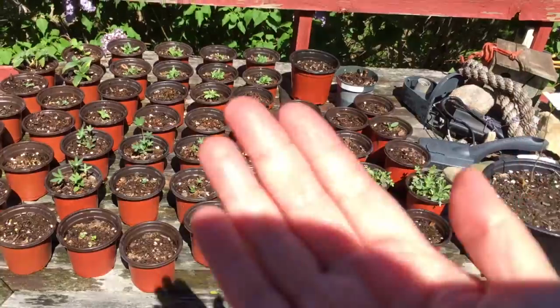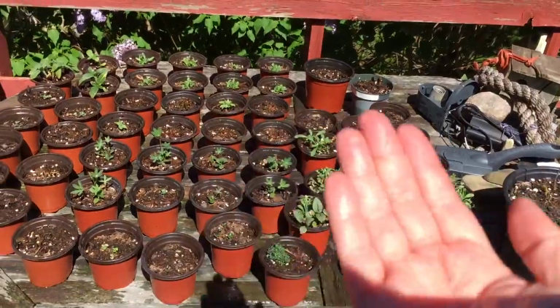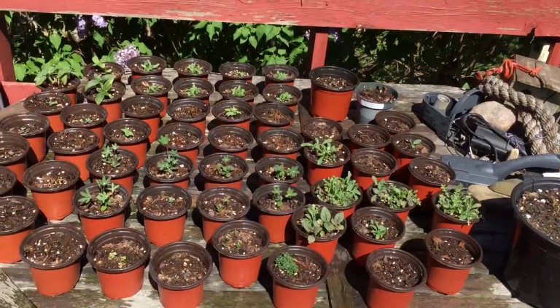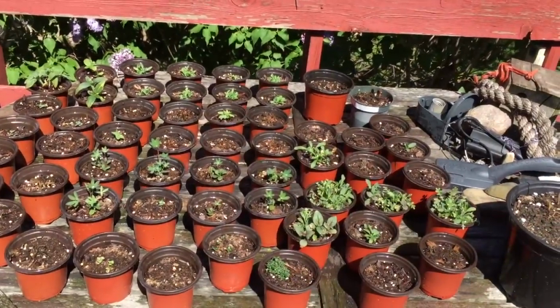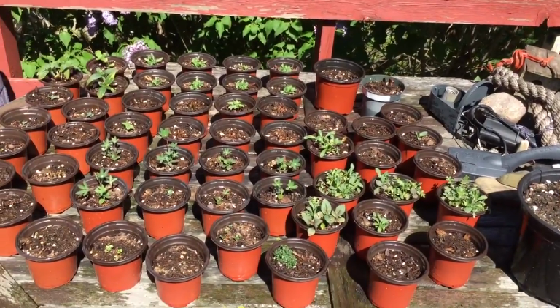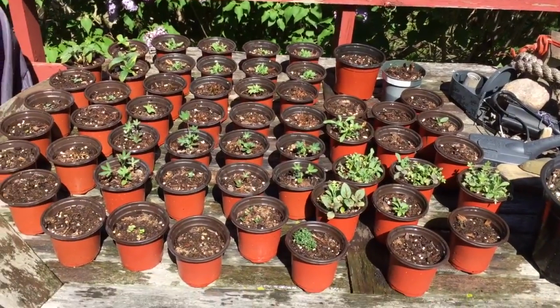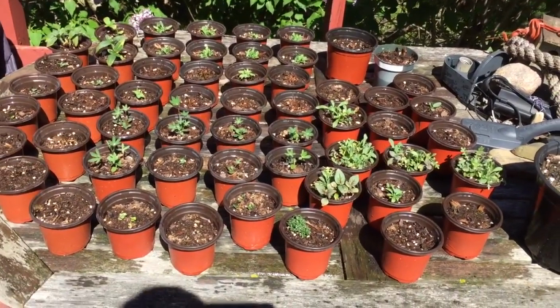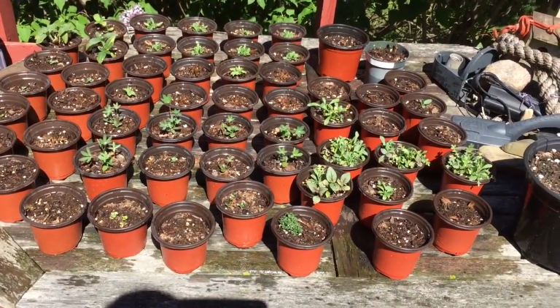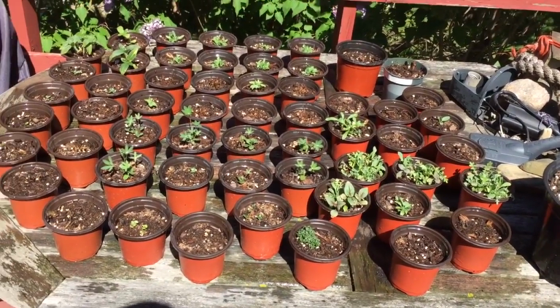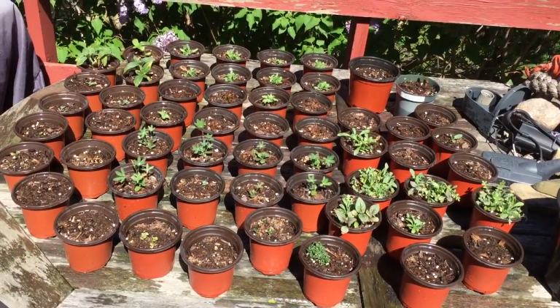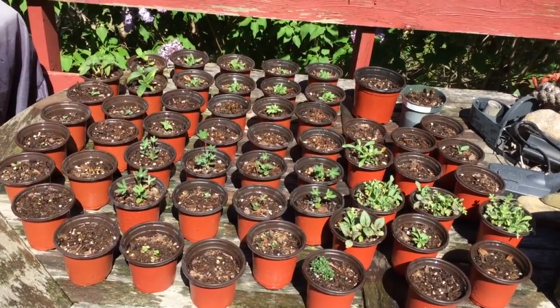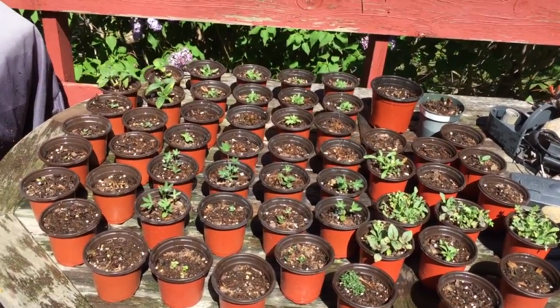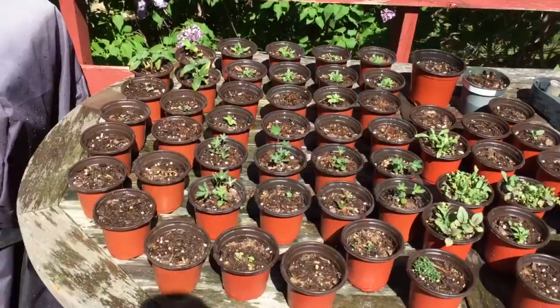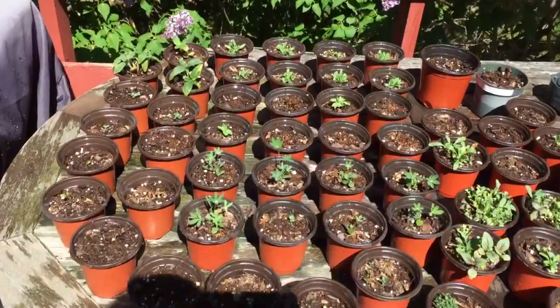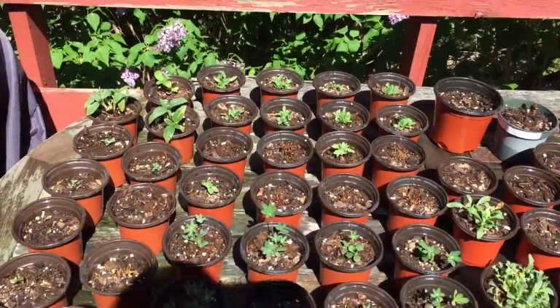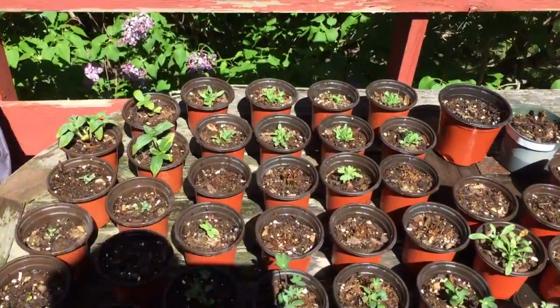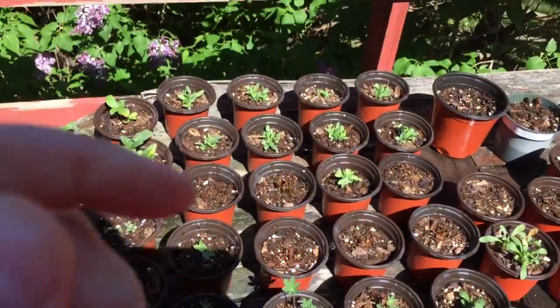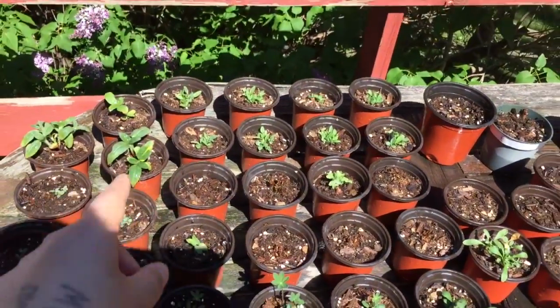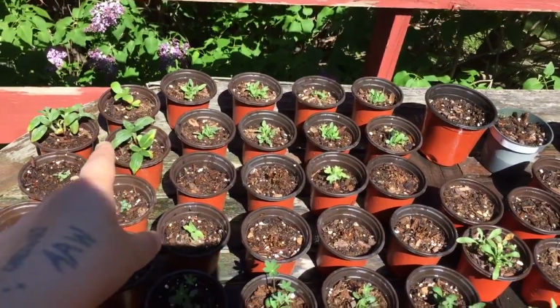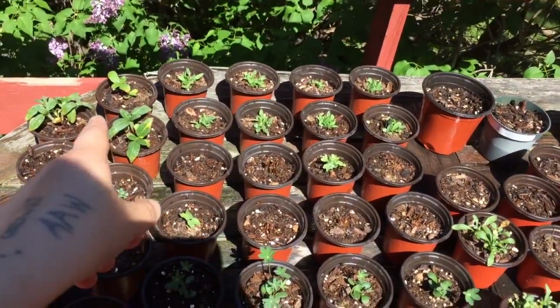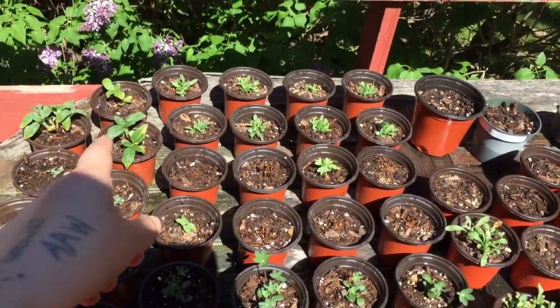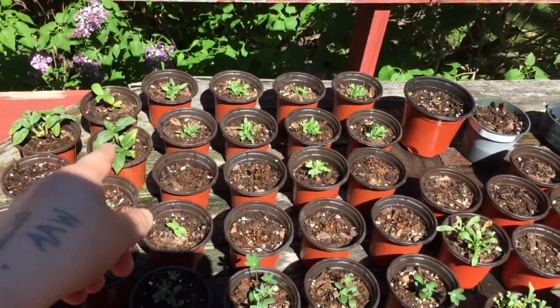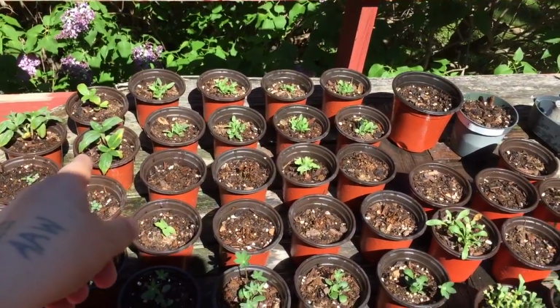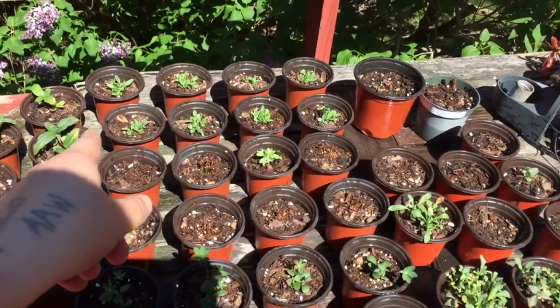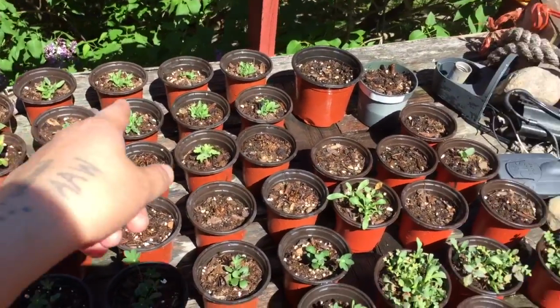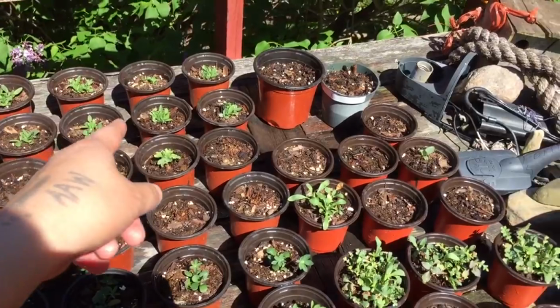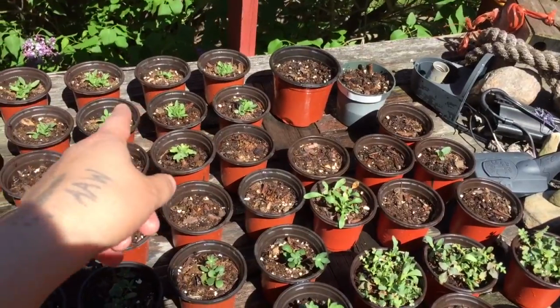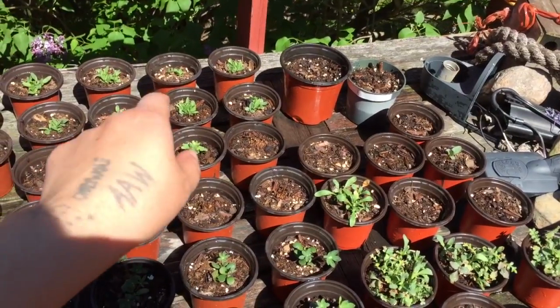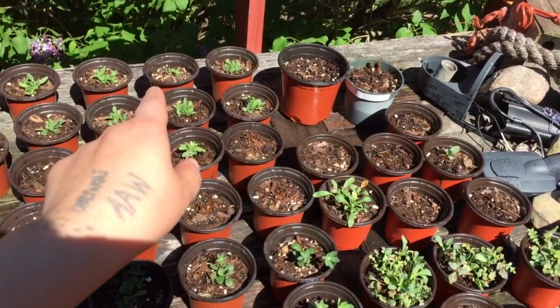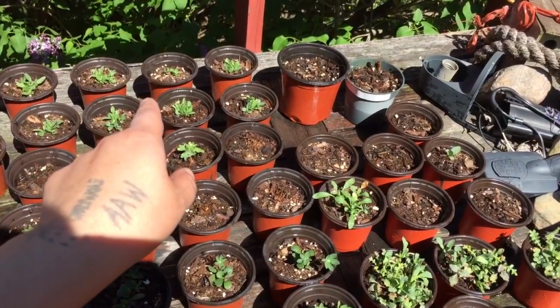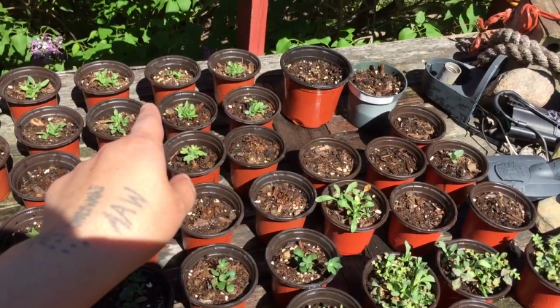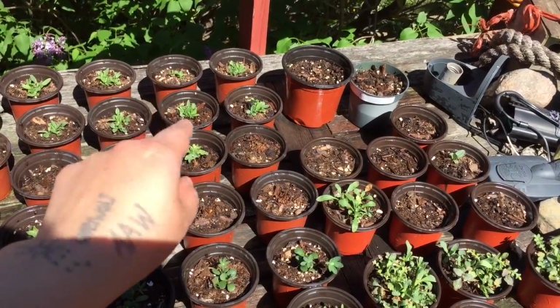Hello, good afternoon. It looks like these ones were the sunflowers. I can't remember what these ones were — were they the morning glories?